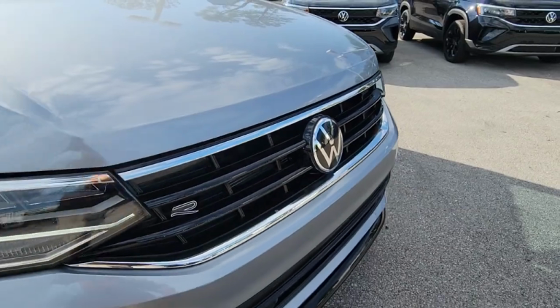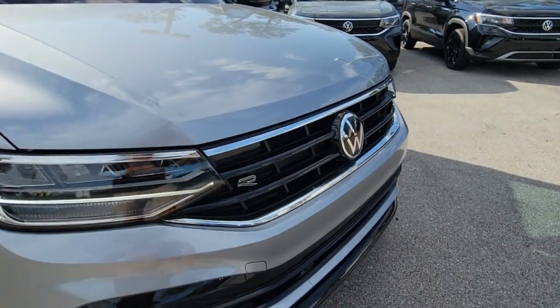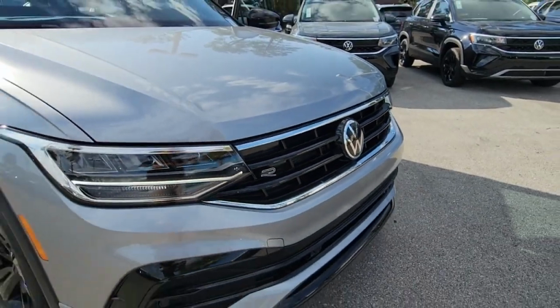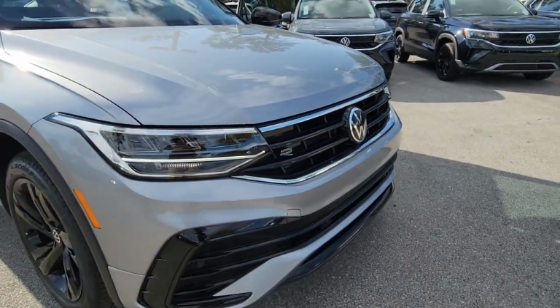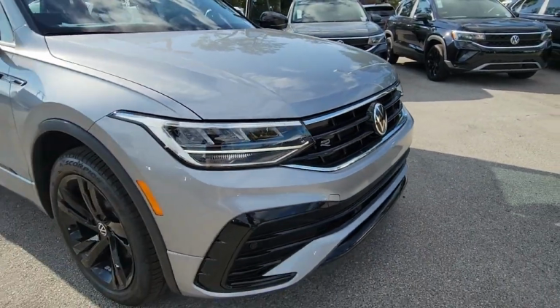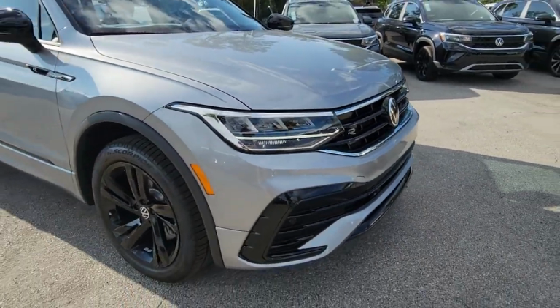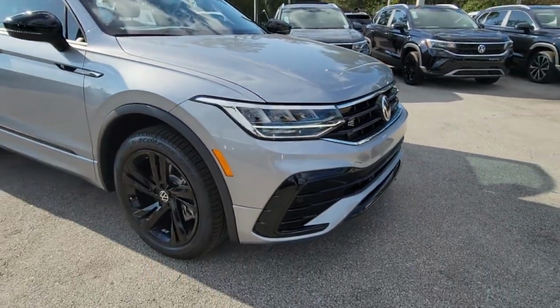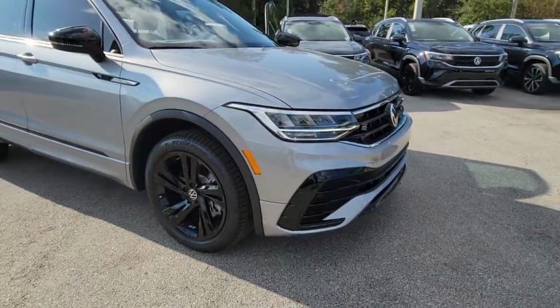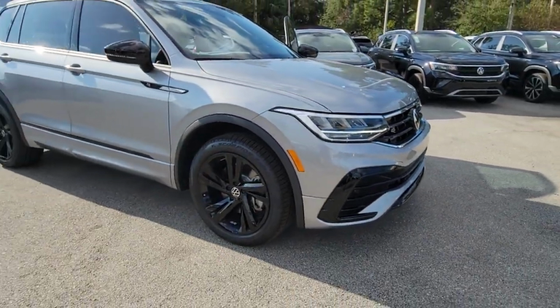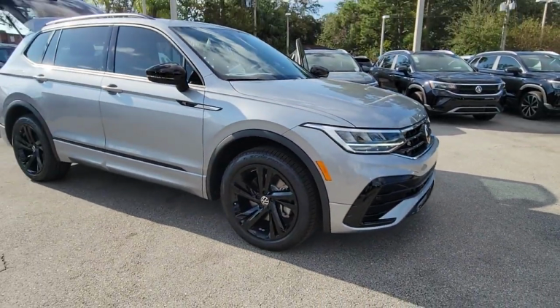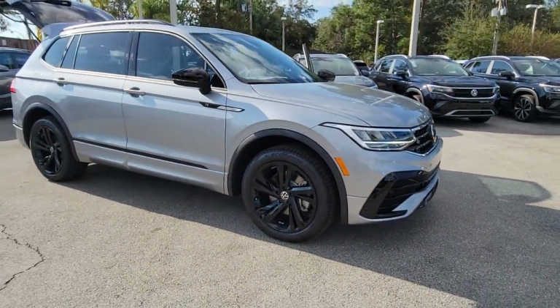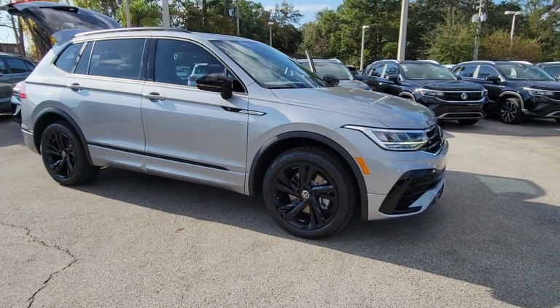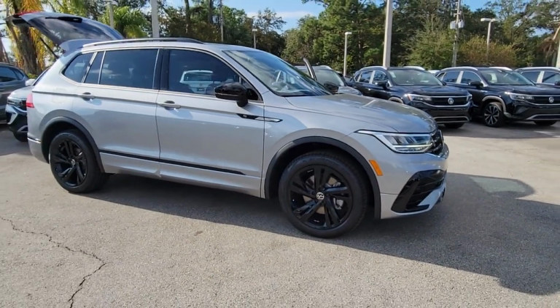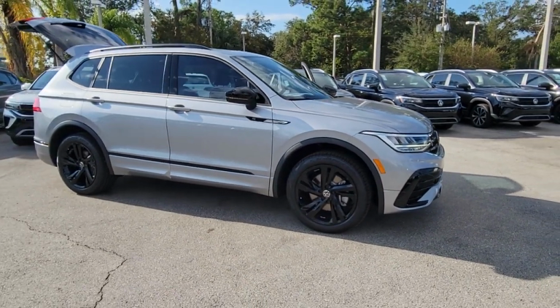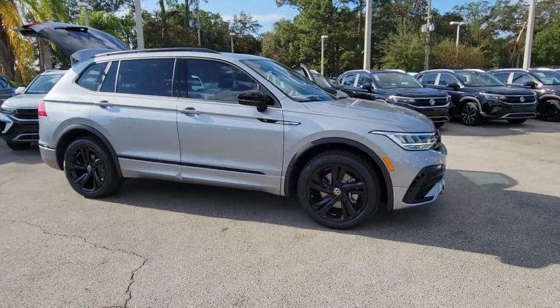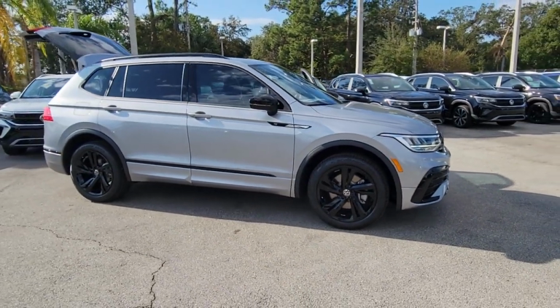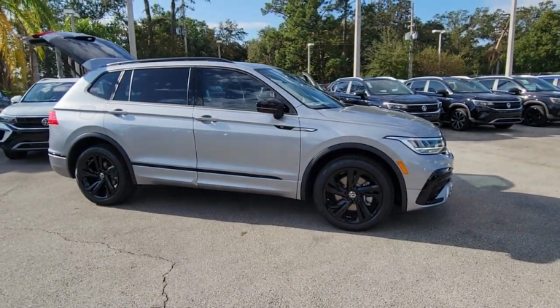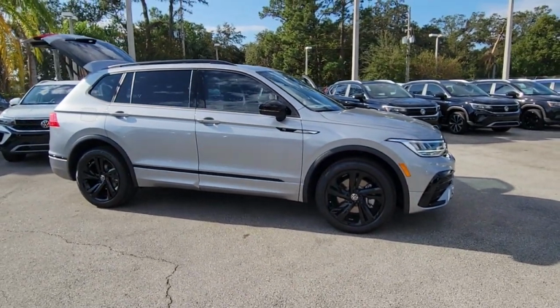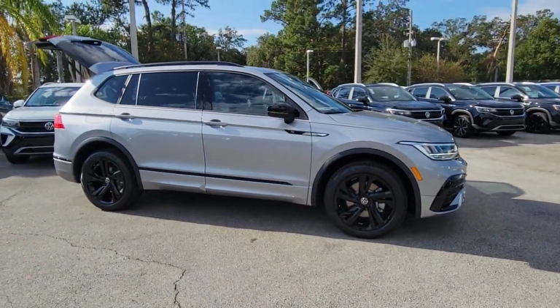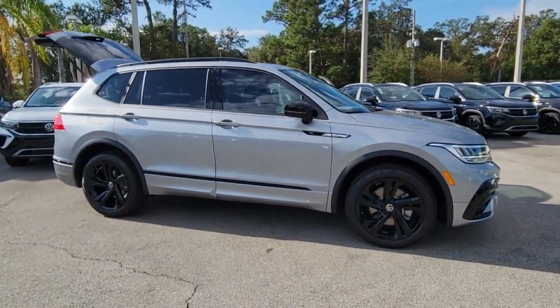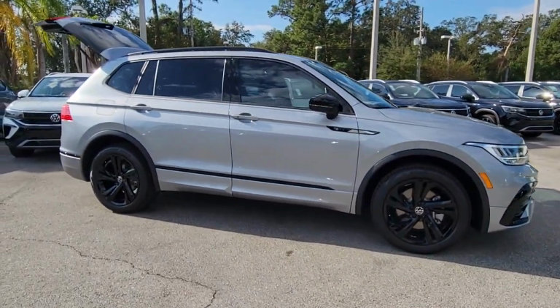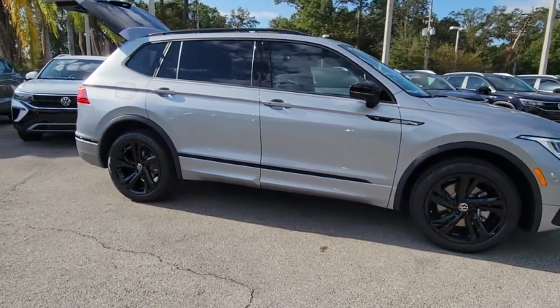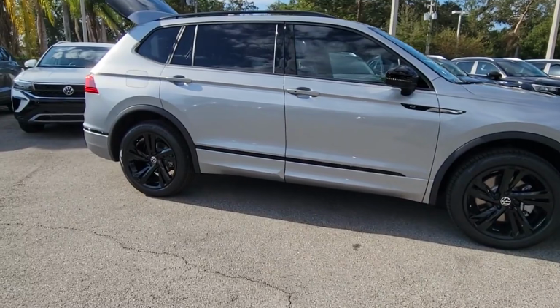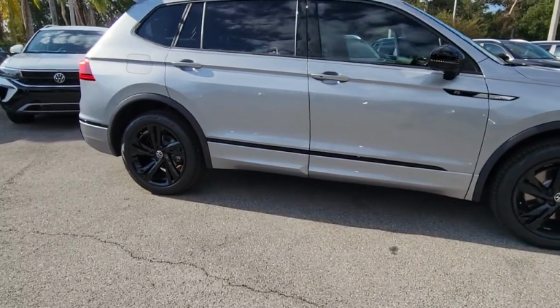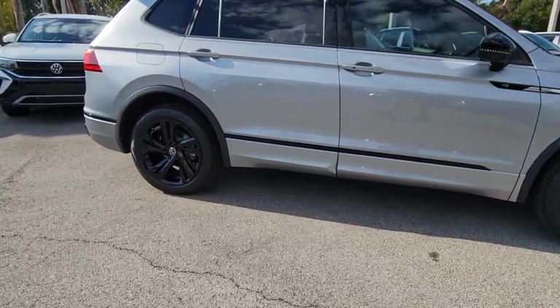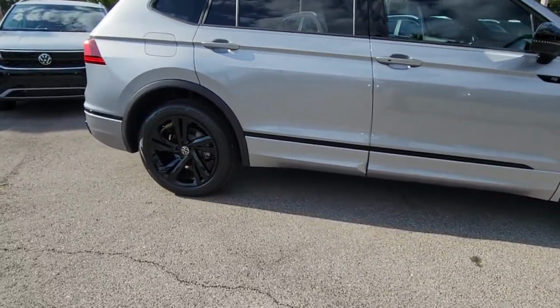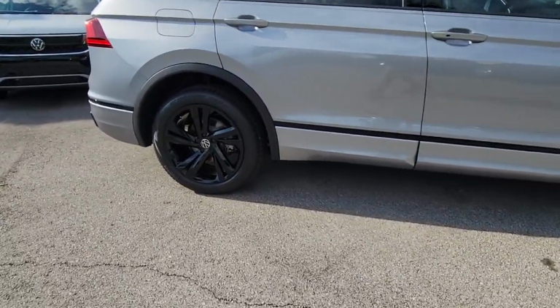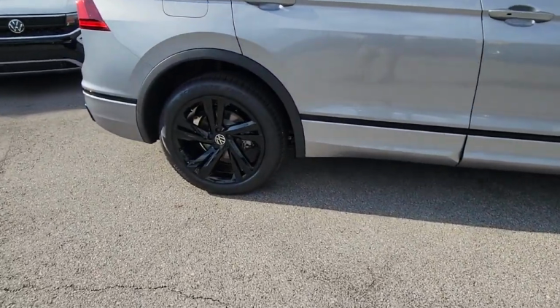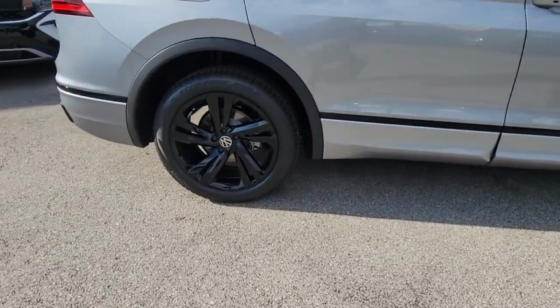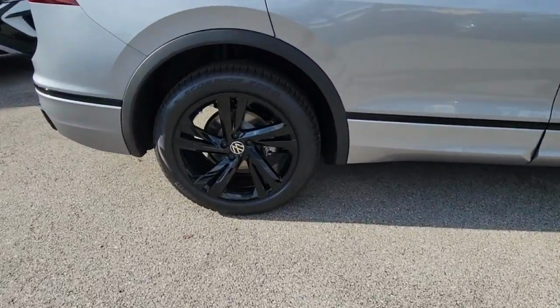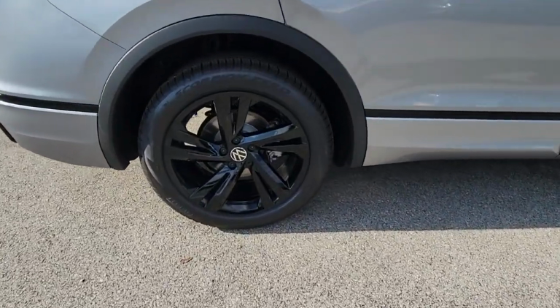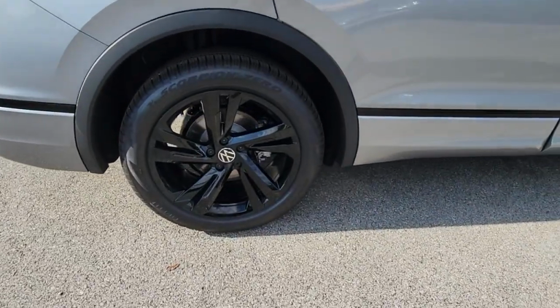Go home happy with the 2023 Volkswagen Tiguan. Enjoy the peaceful ride and peace of mind you get in this comfortable, safety-minded Tiguan. Its well-equipped, flexible cabin and driver assist tech add confidence to every journey.